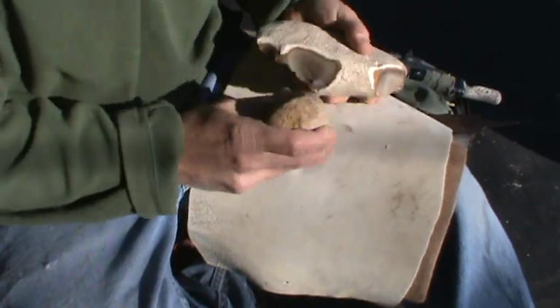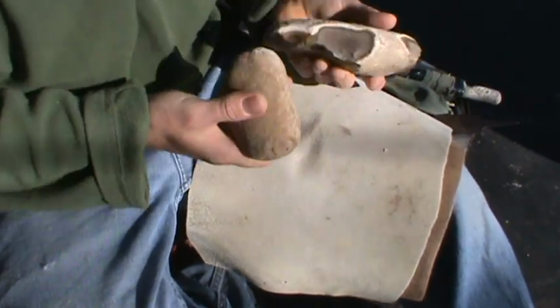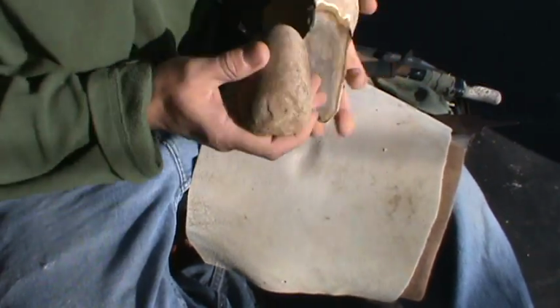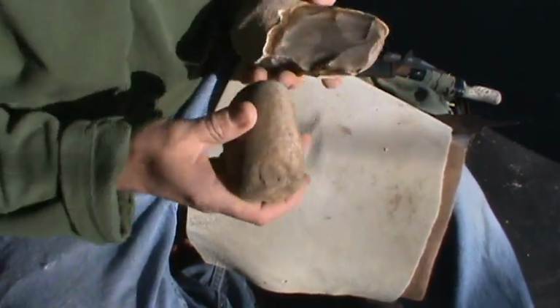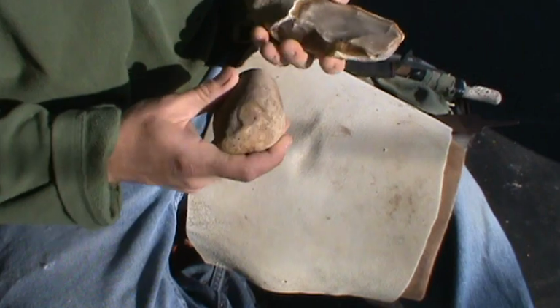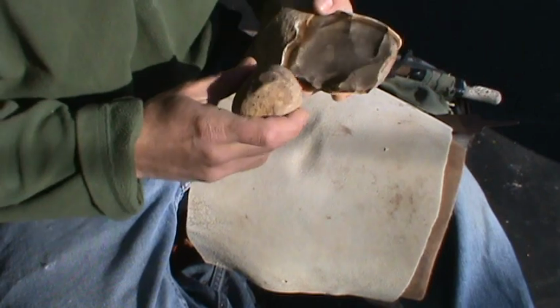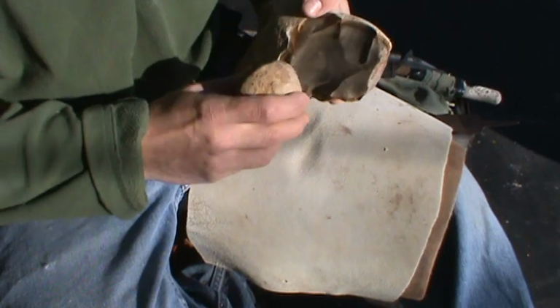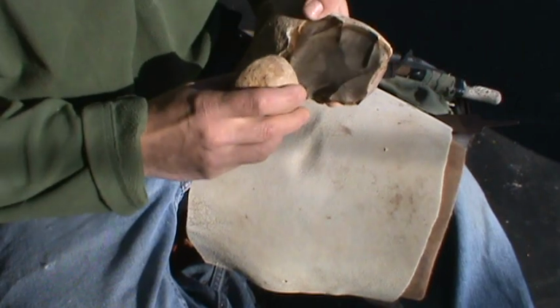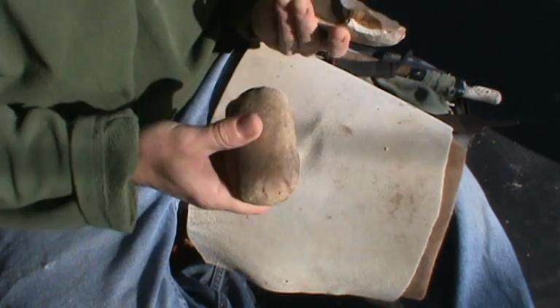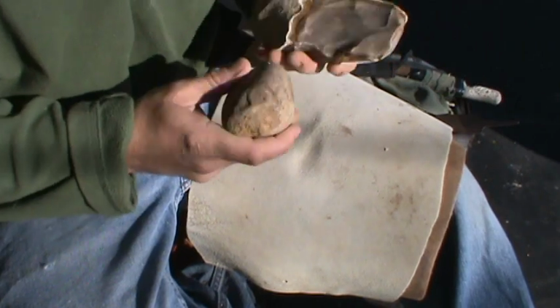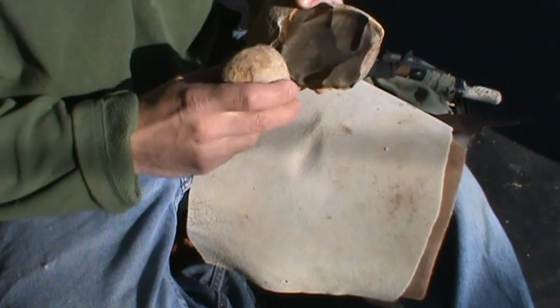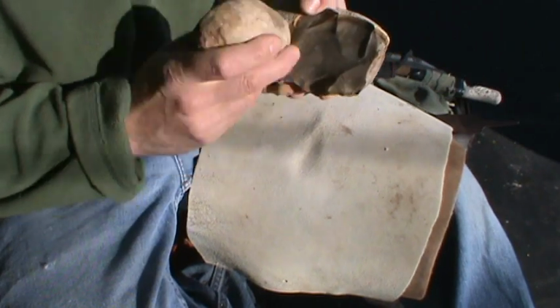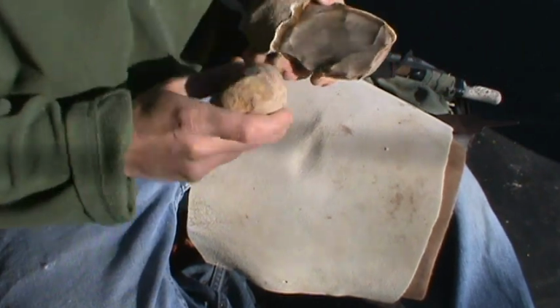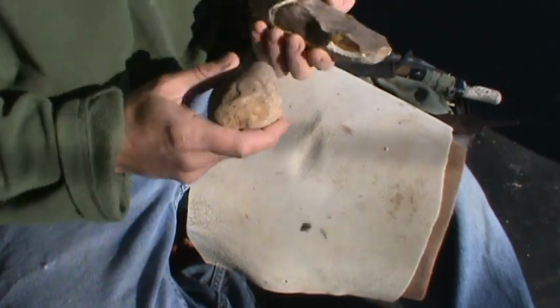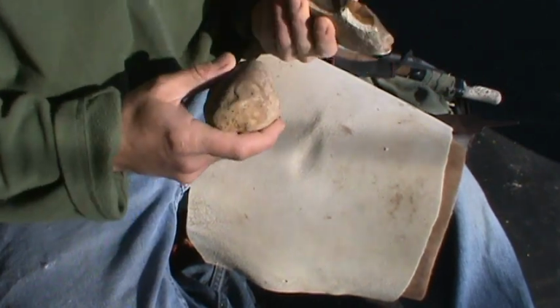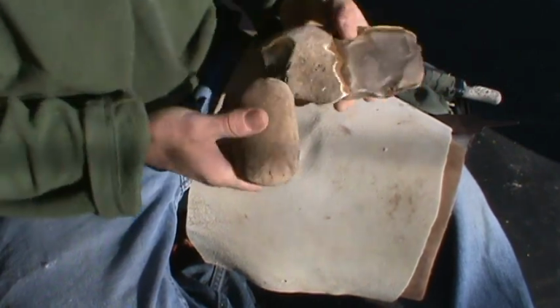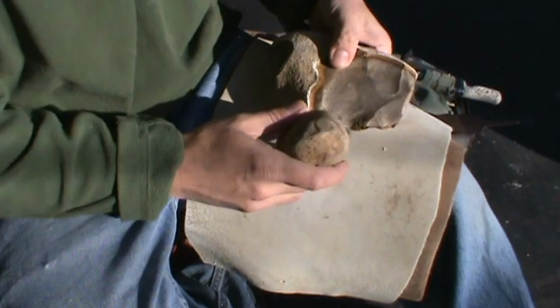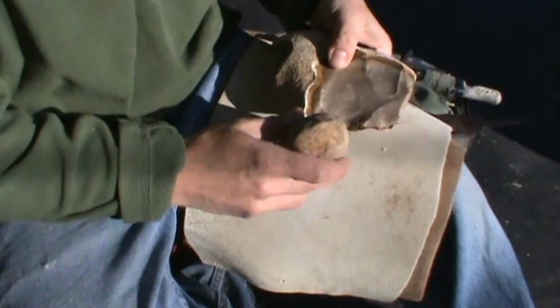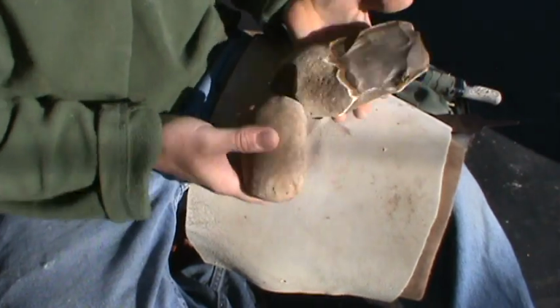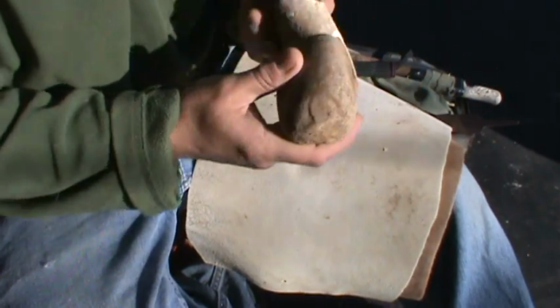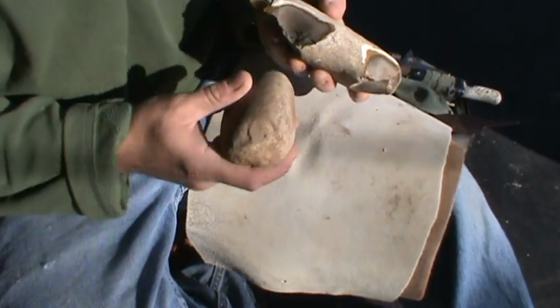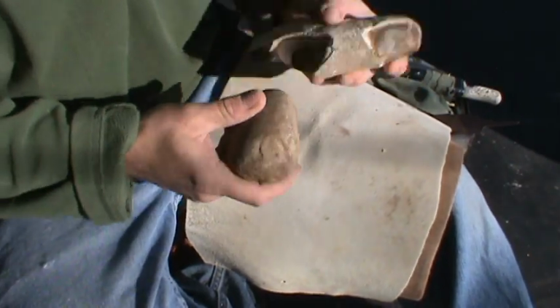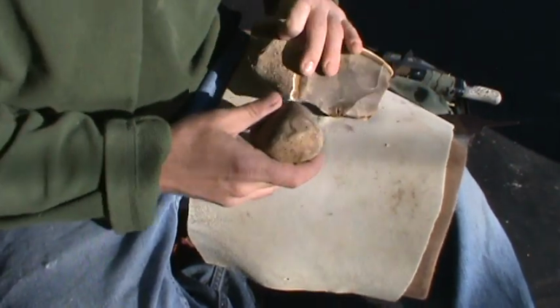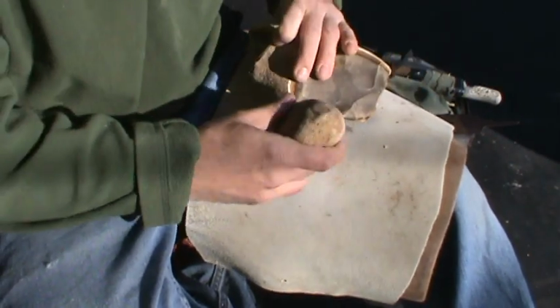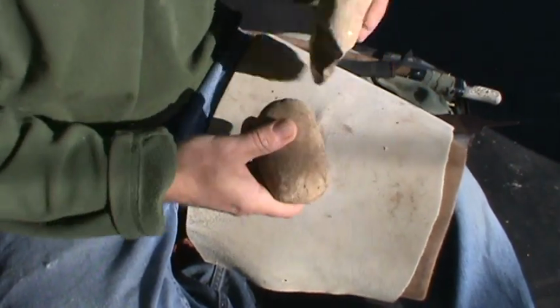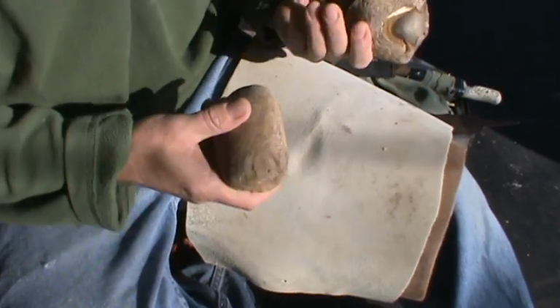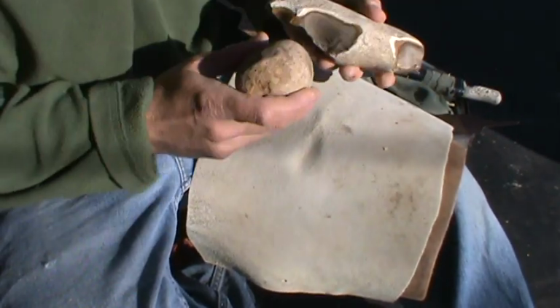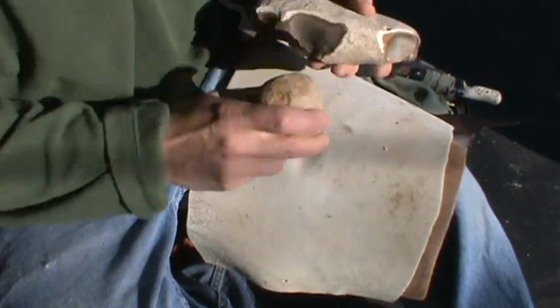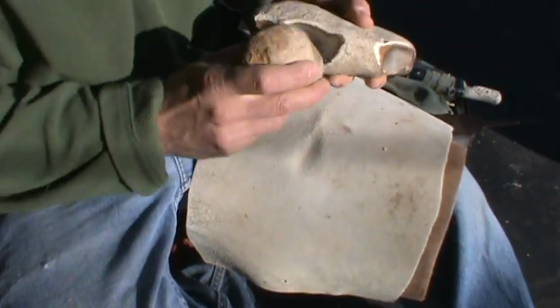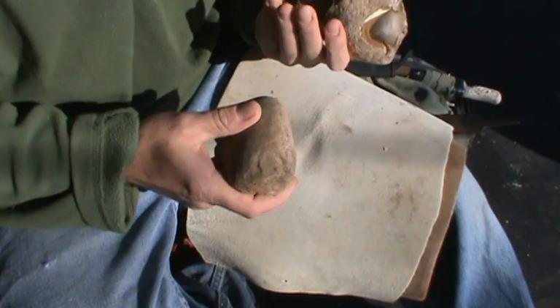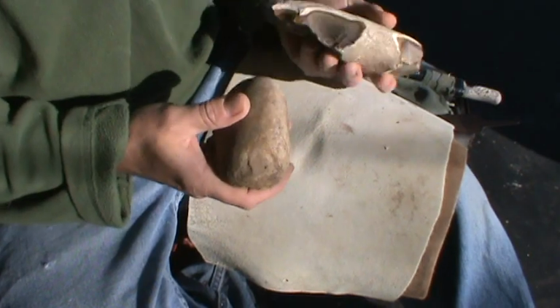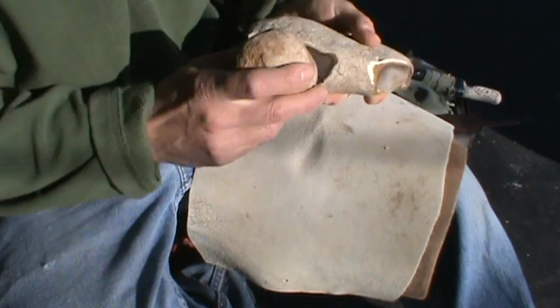I want to be careful with two aggressive flakes because I don't know how sturdy this hammerstone is. I think it's going to be pretty sturdy, but until I get to know it I don't want to try to do too much with it.